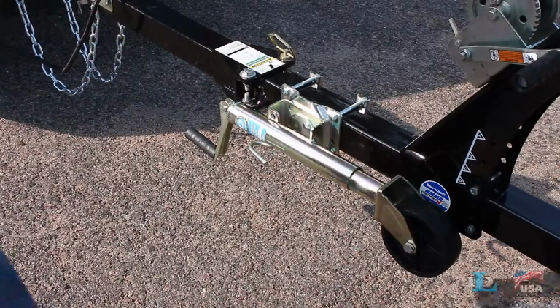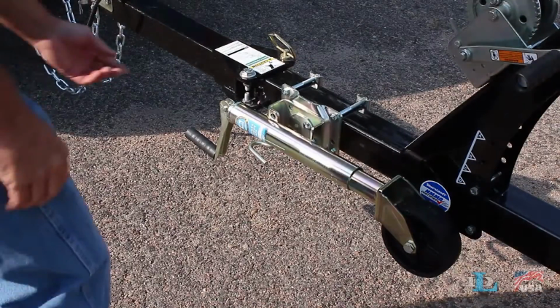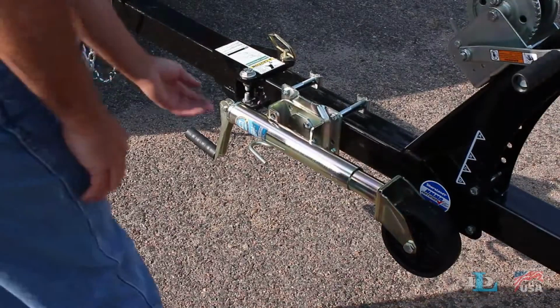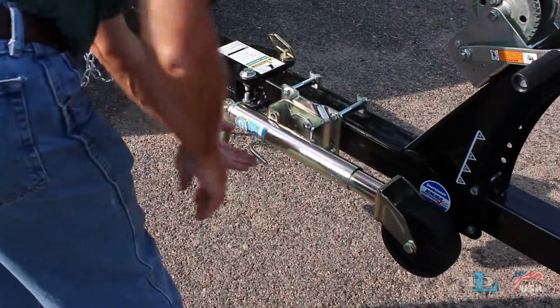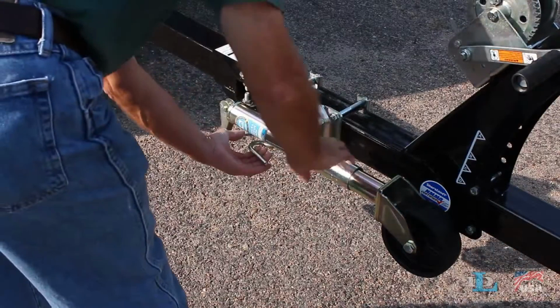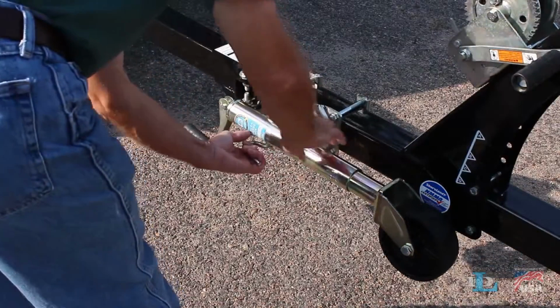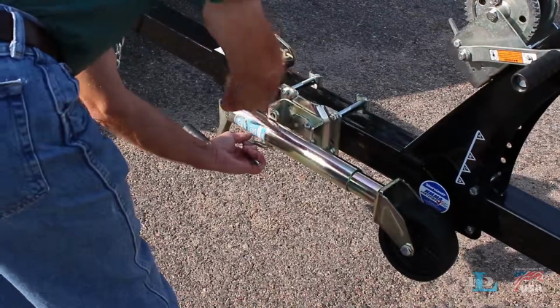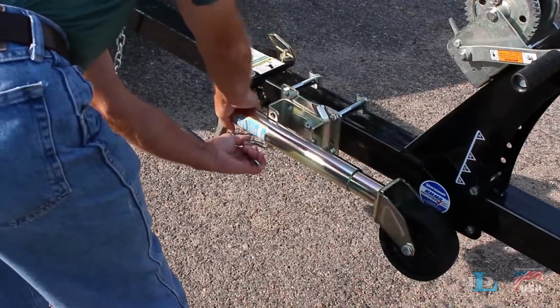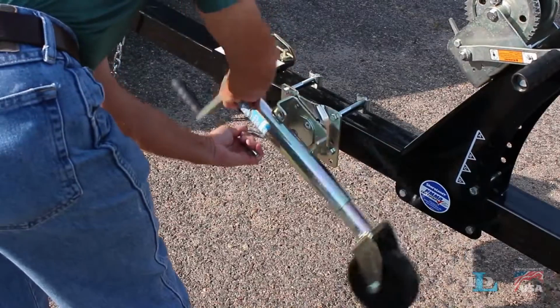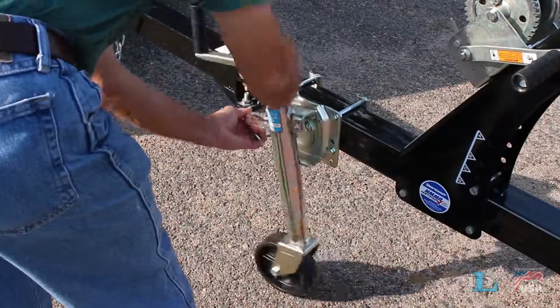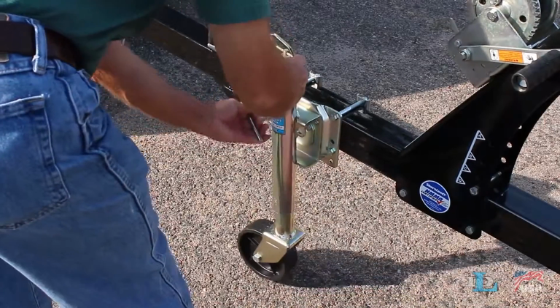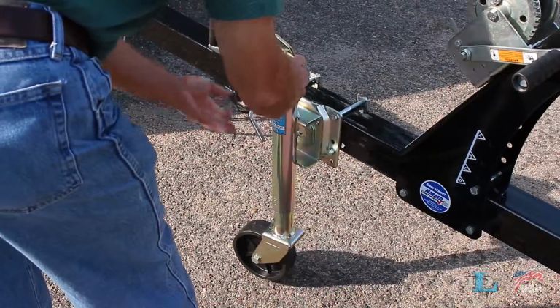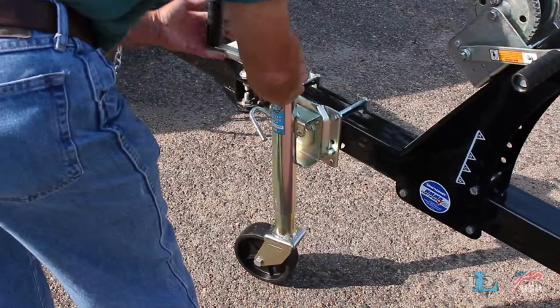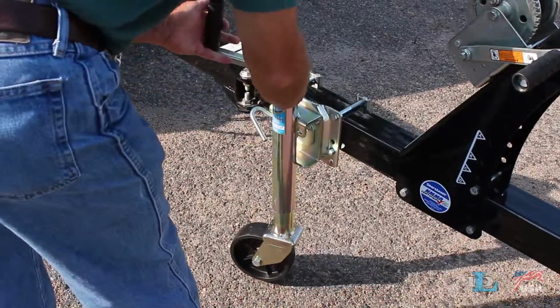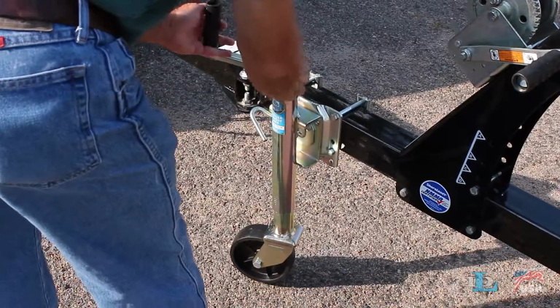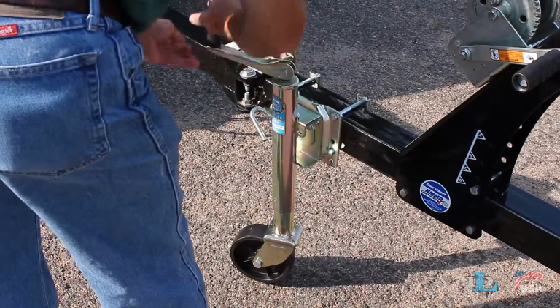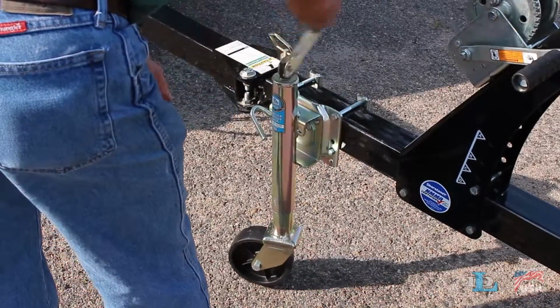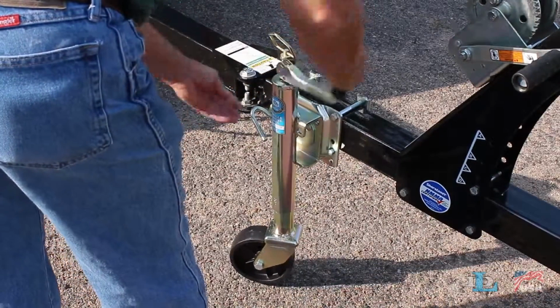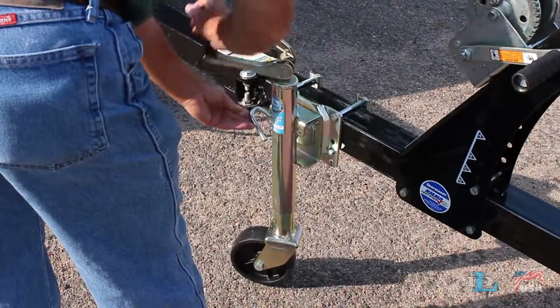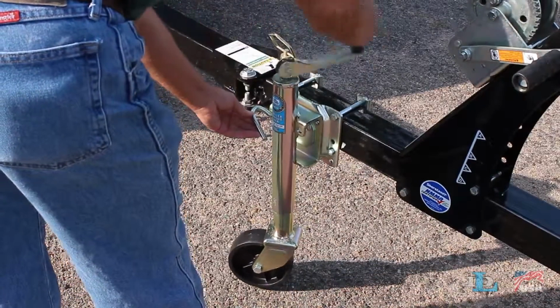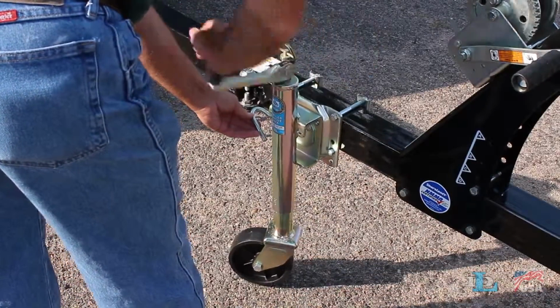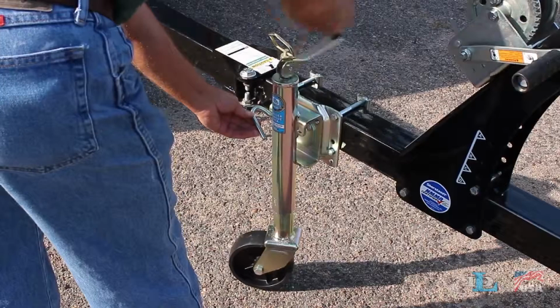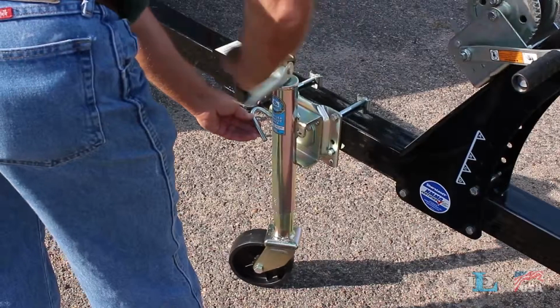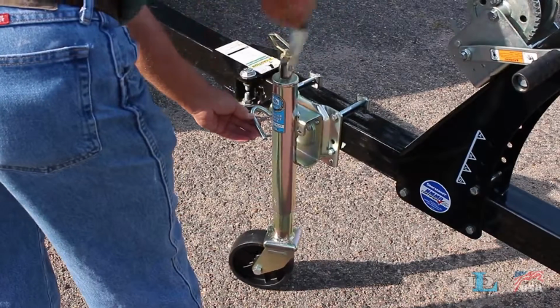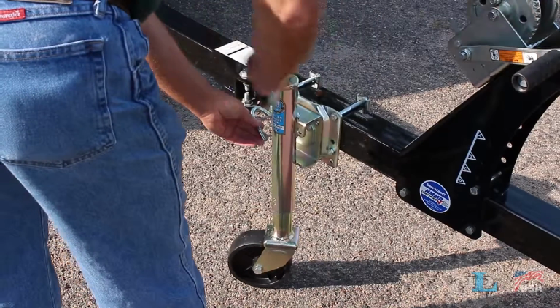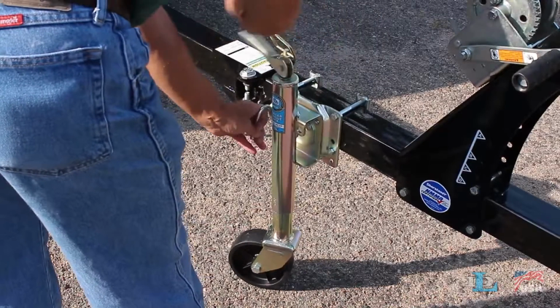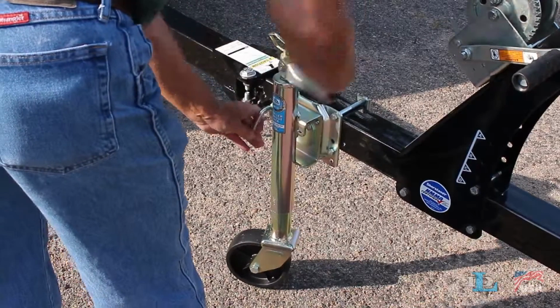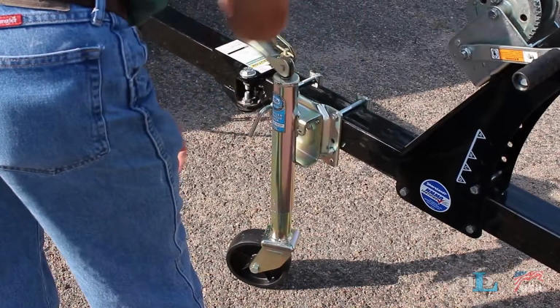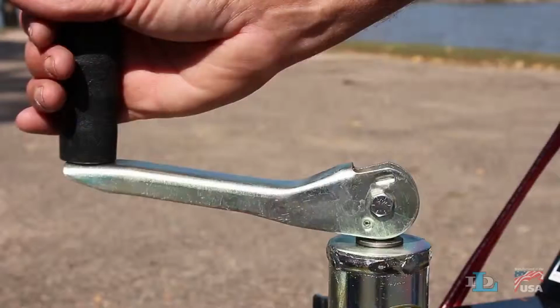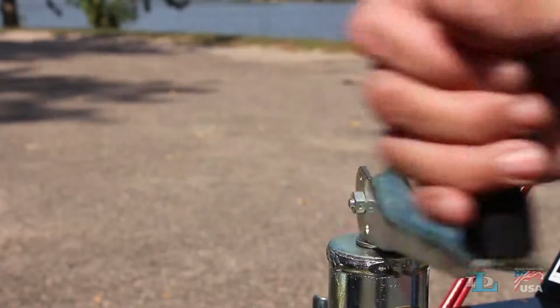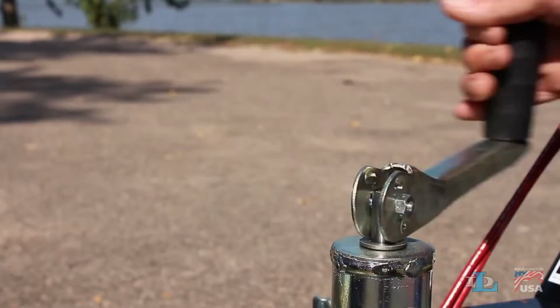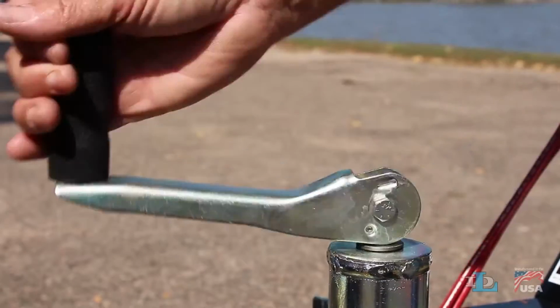When you need to use the jack again, just pull out the swivel handle, position the jack towards the ground, make sure the swivel handle is fully engaged, then crank the wheel or plate to the ground.